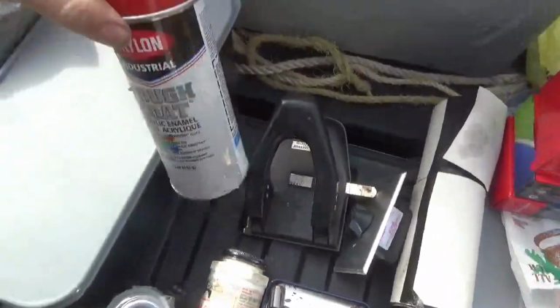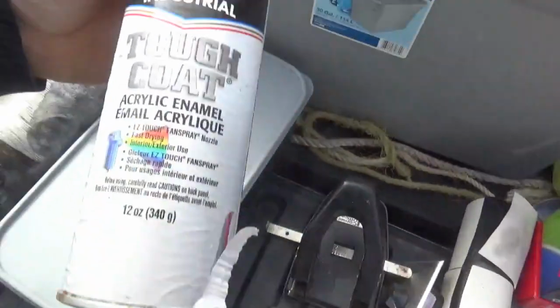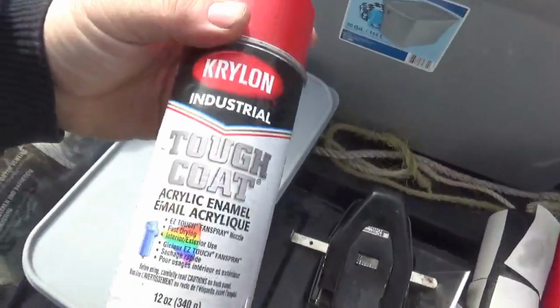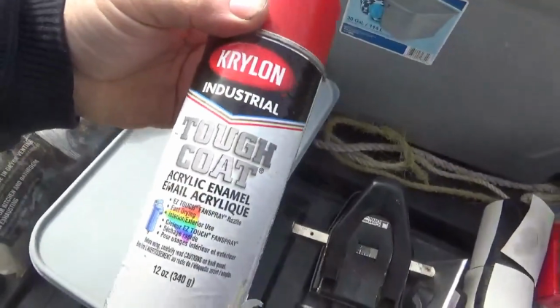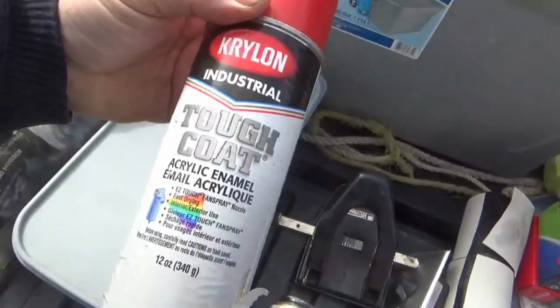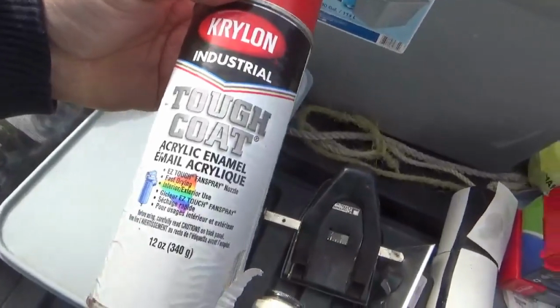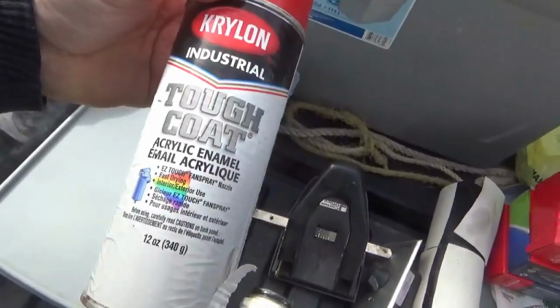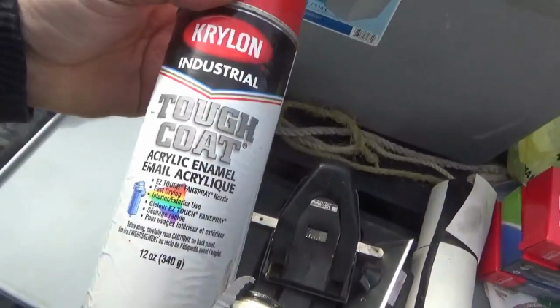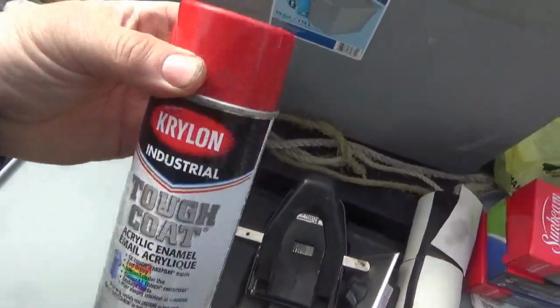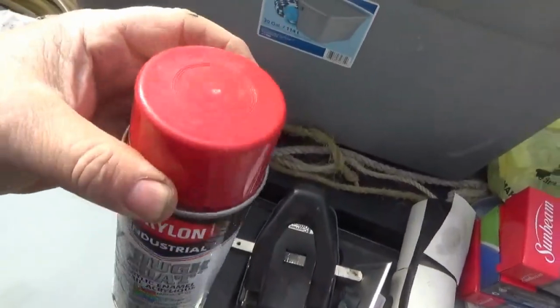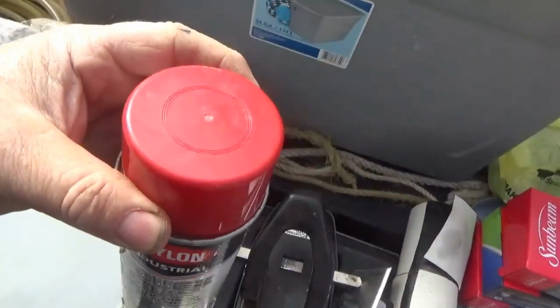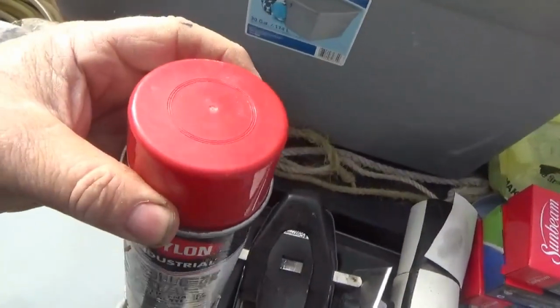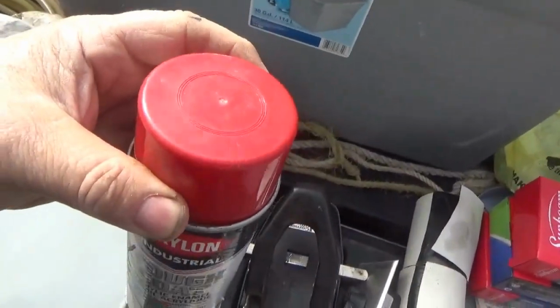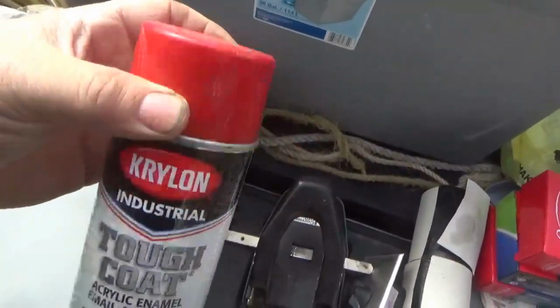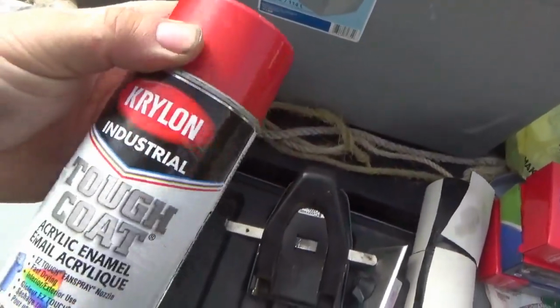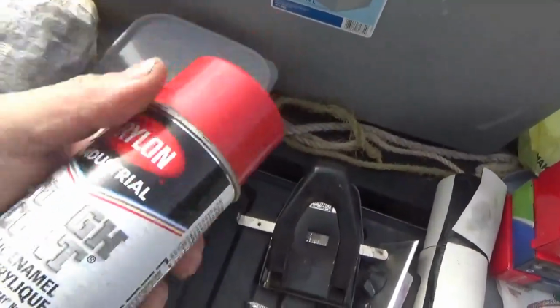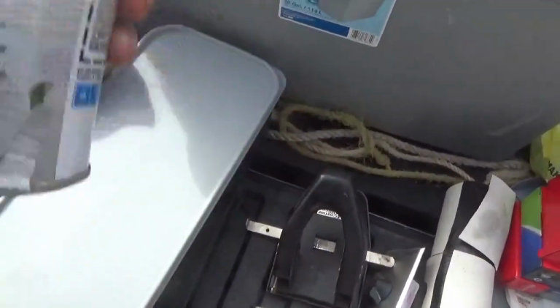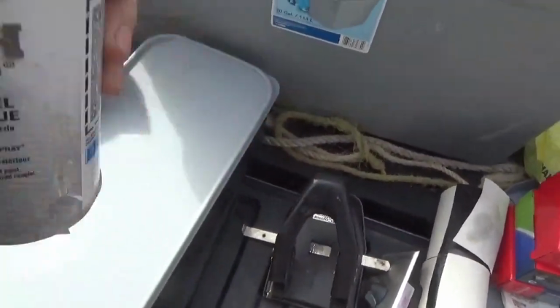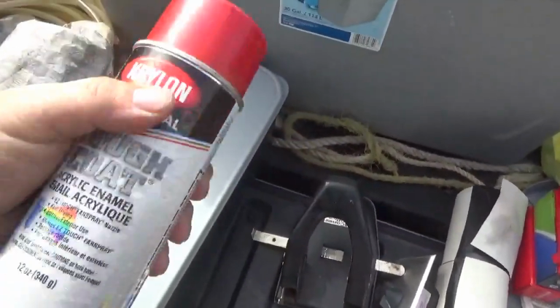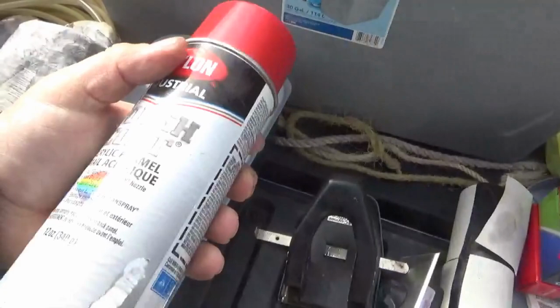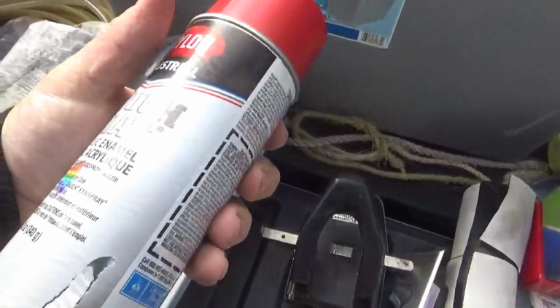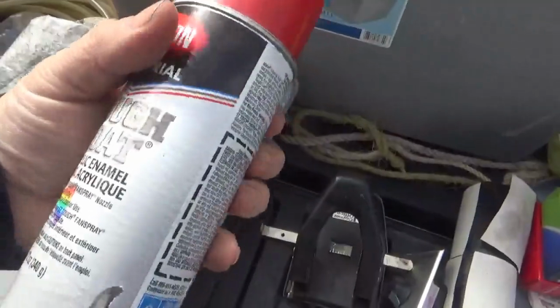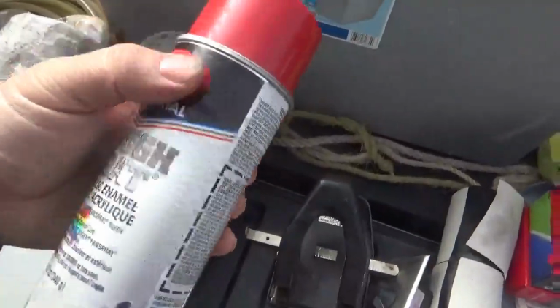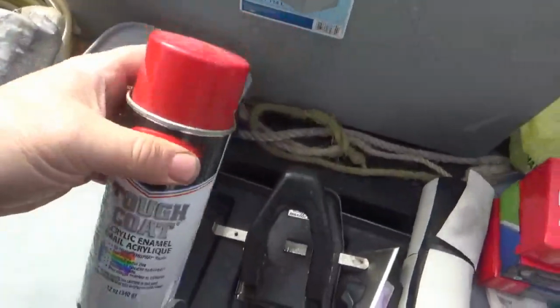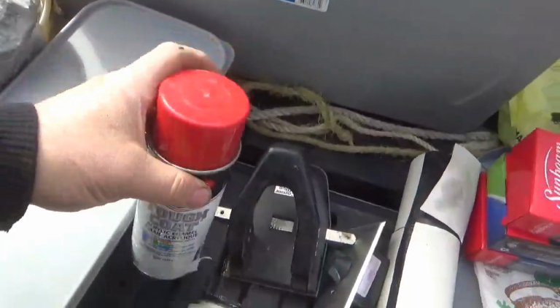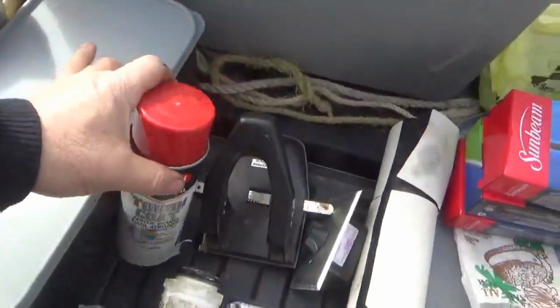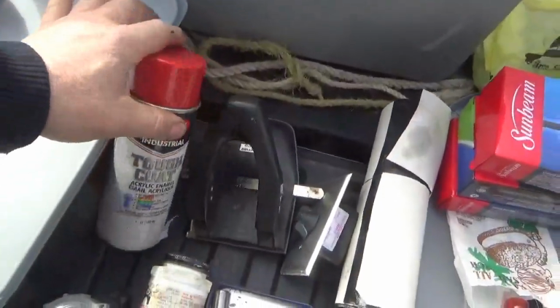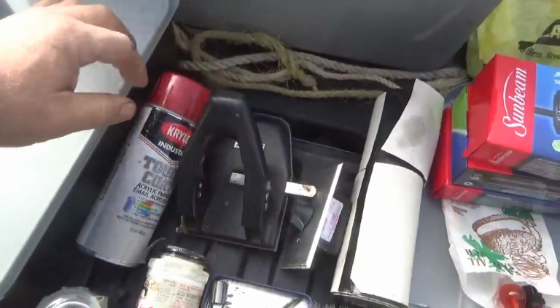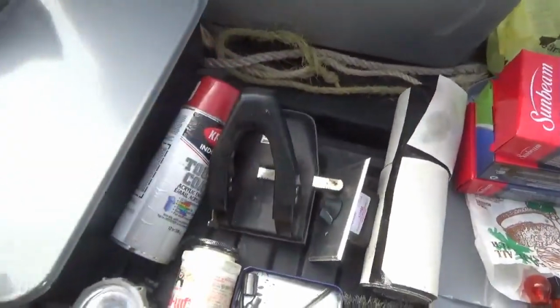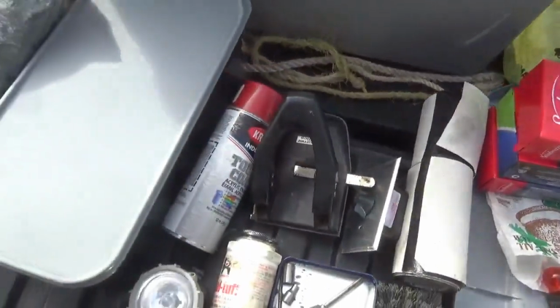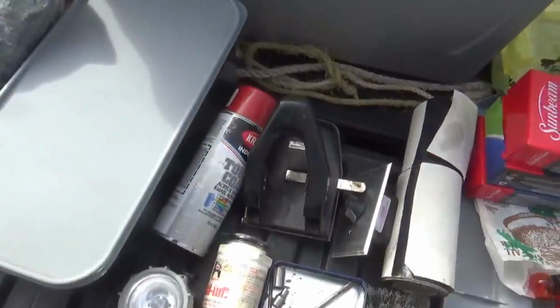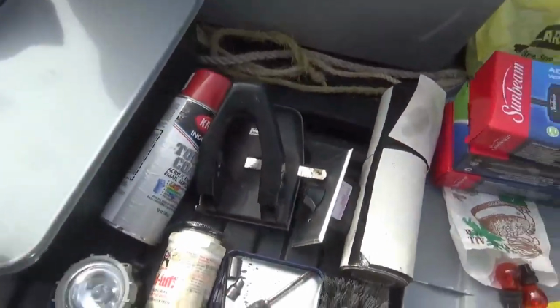When I saw this Krylon Industrial, I think that's about as close as I'm ever going to get to Honda red. It's never been used, so hopefully it's still alive.